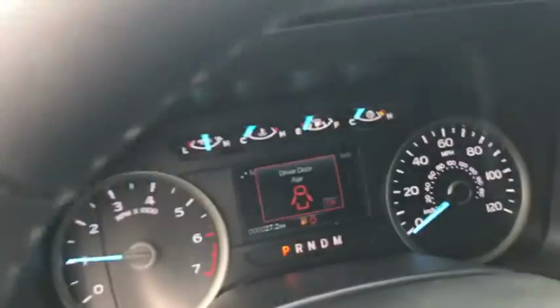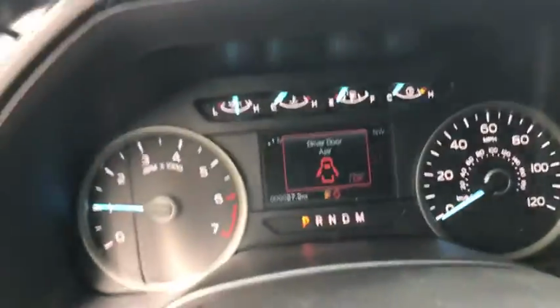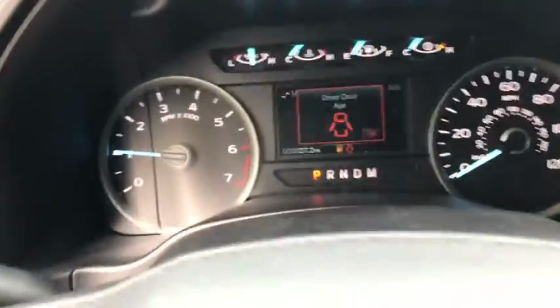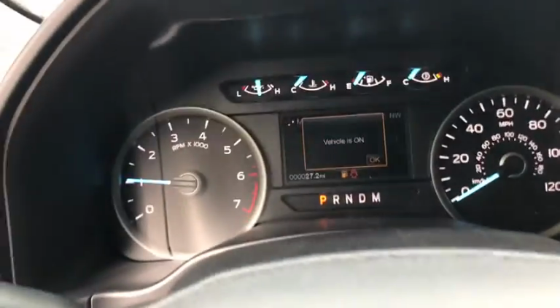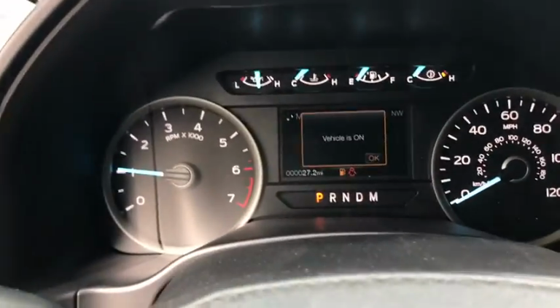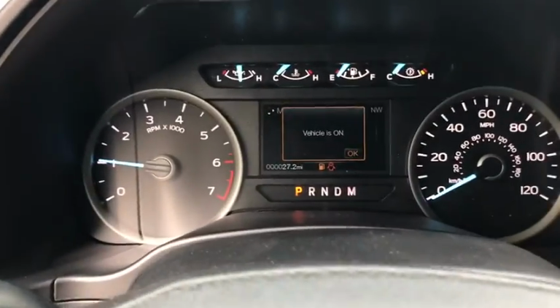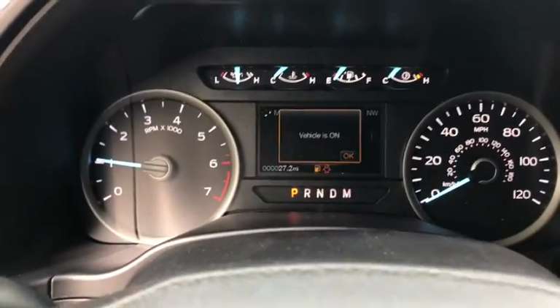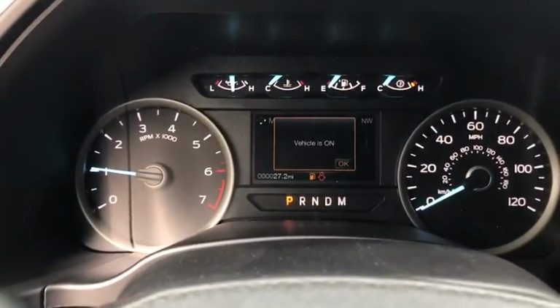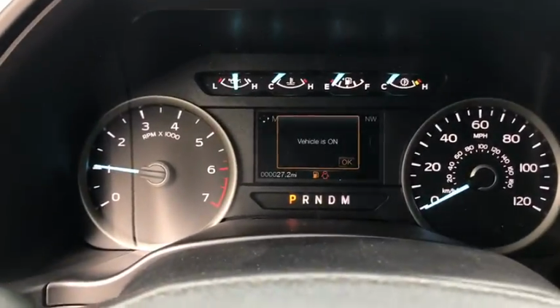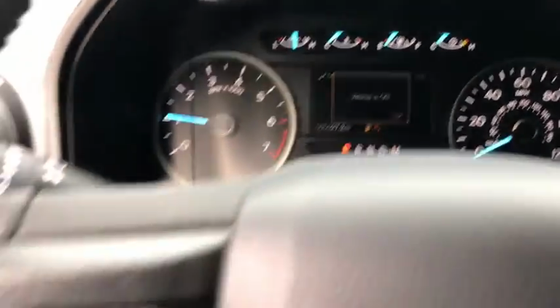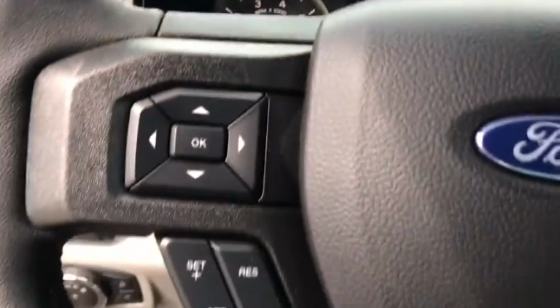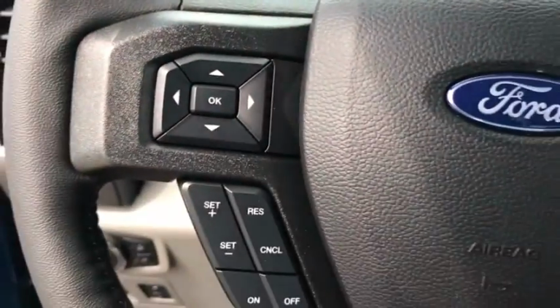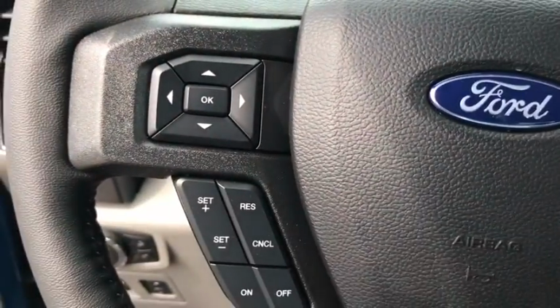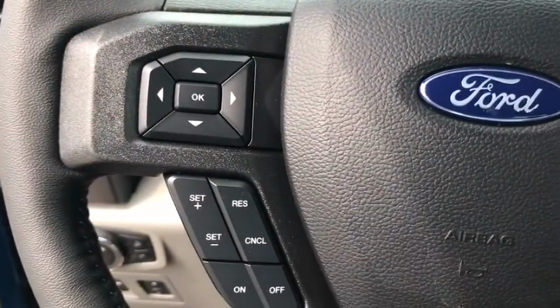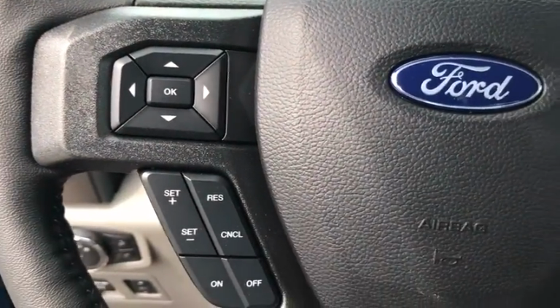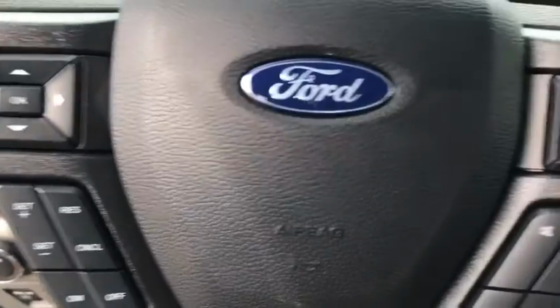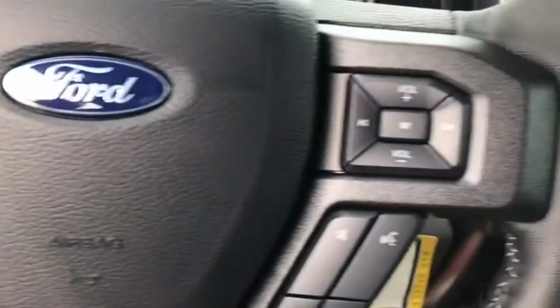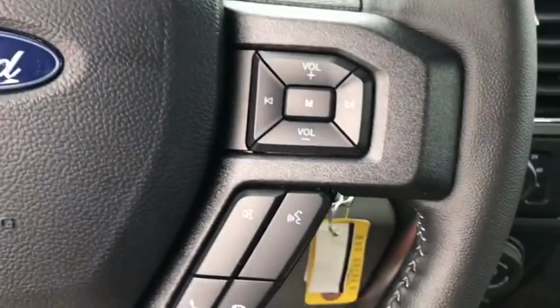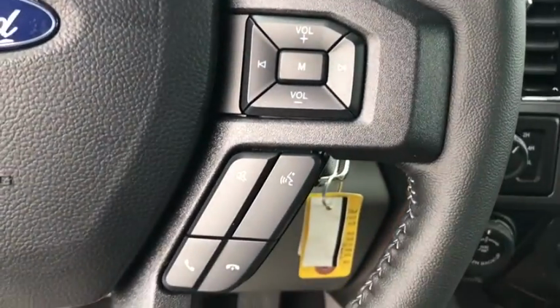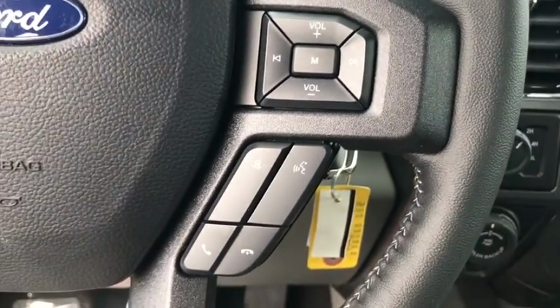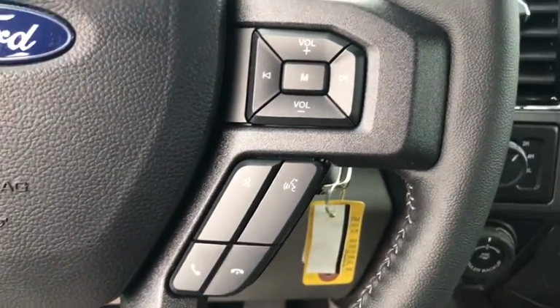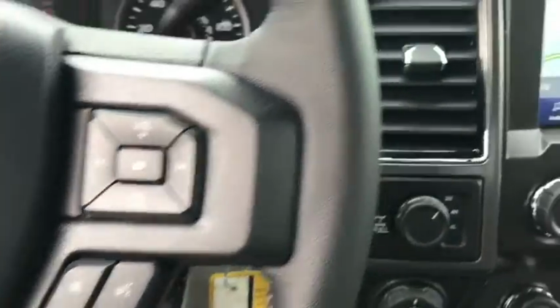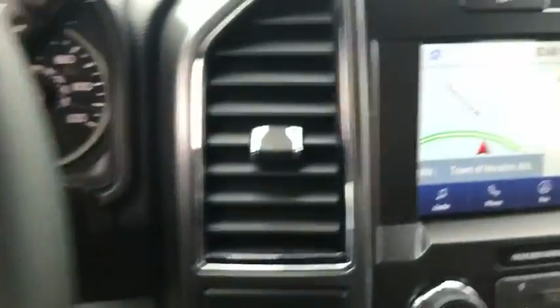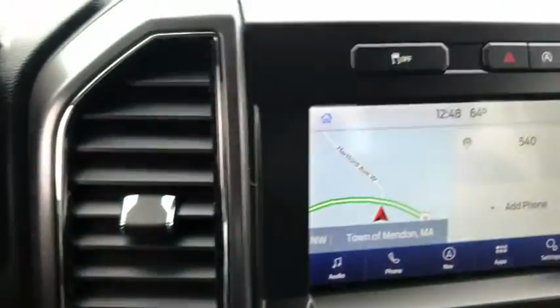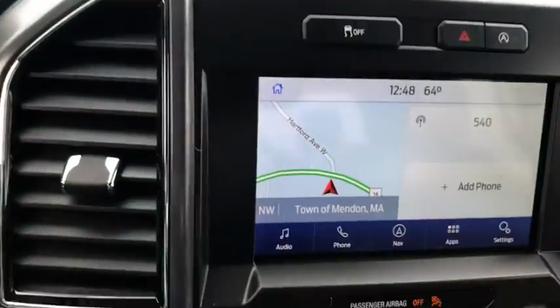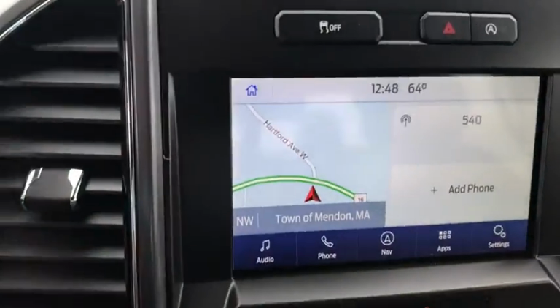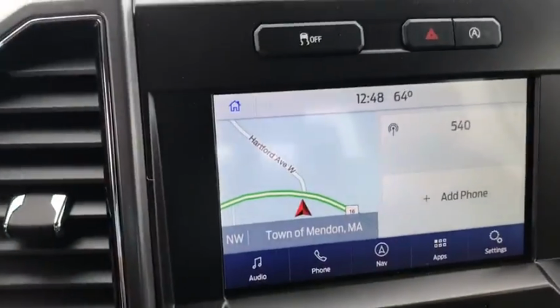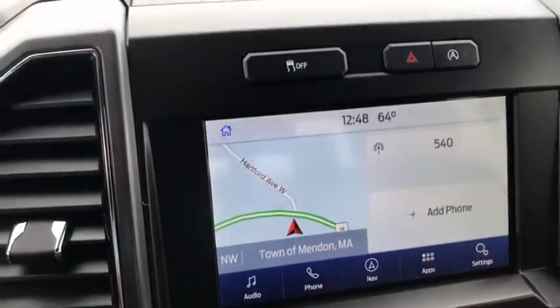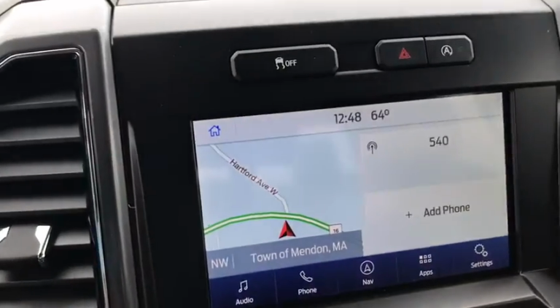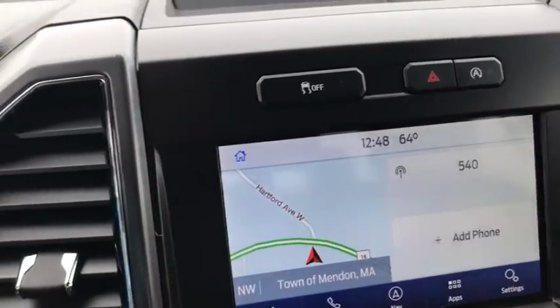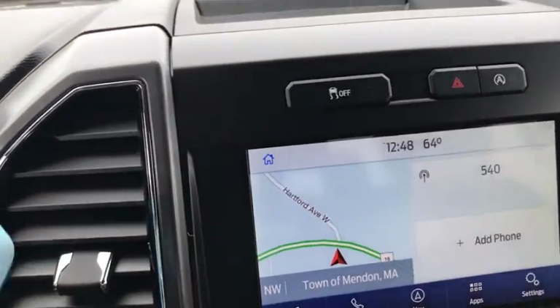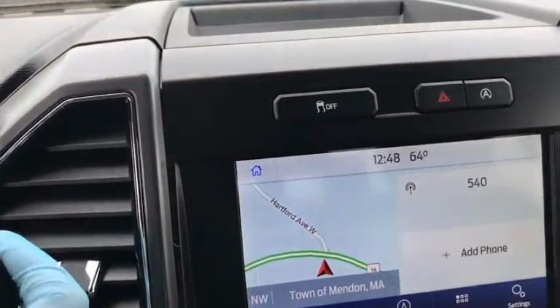Fog light, compass, panic alarm, tachometer, remote keyless entry, brake assist, tilt steering wheel, driver vanity mirror, towing package.